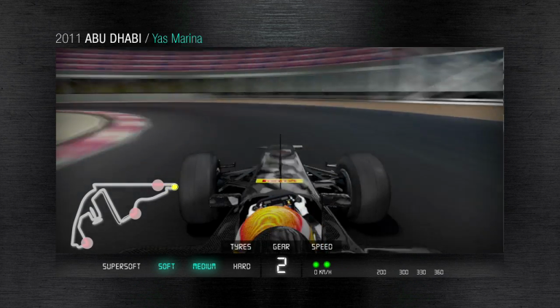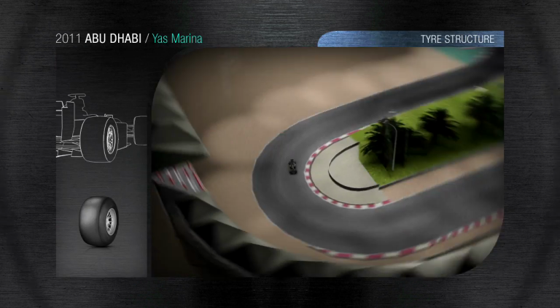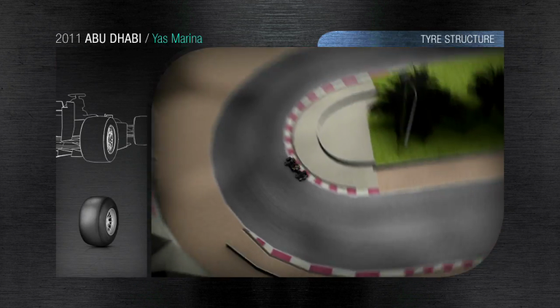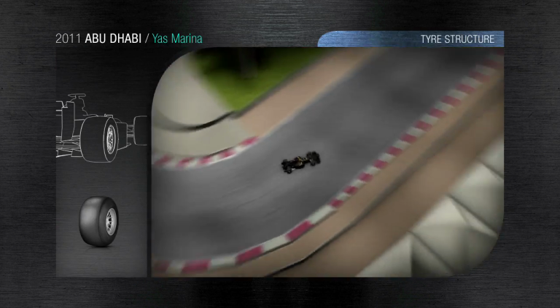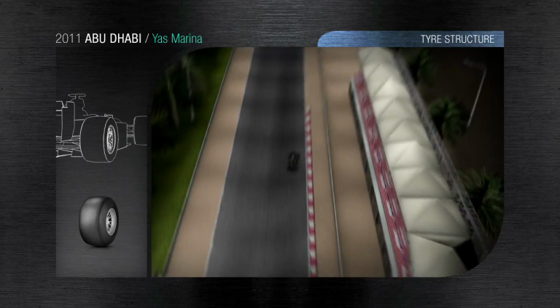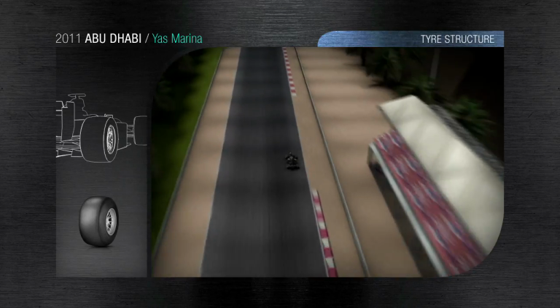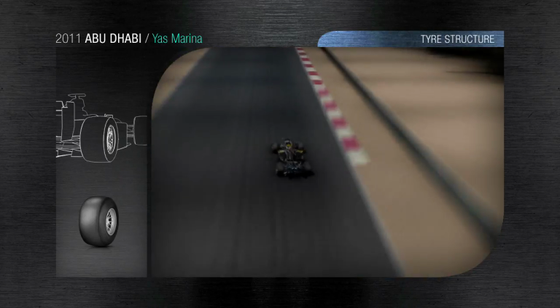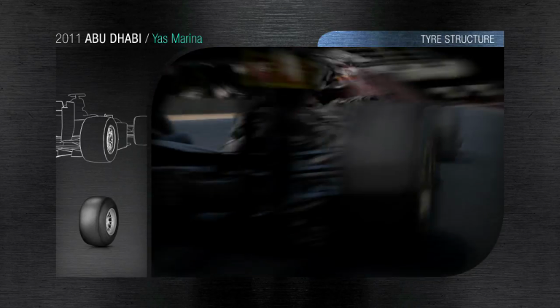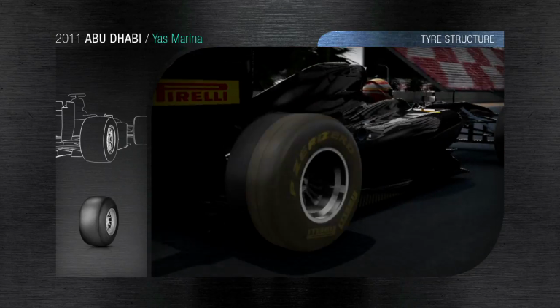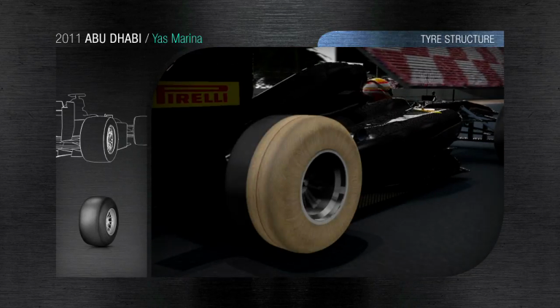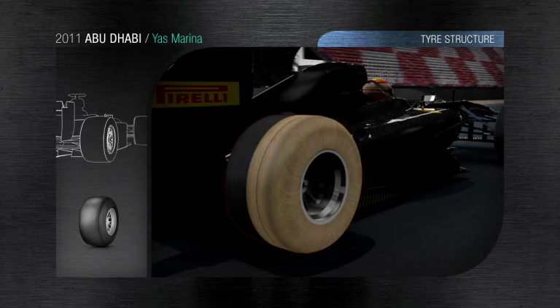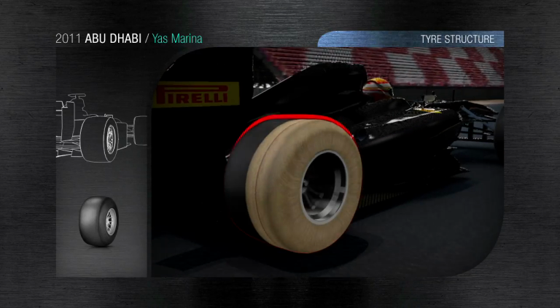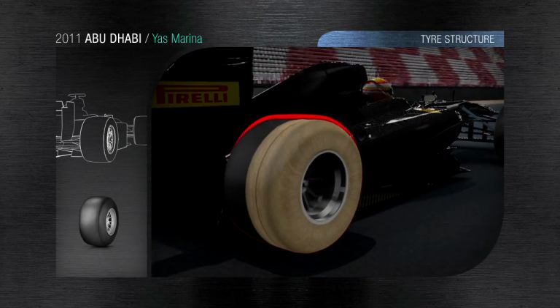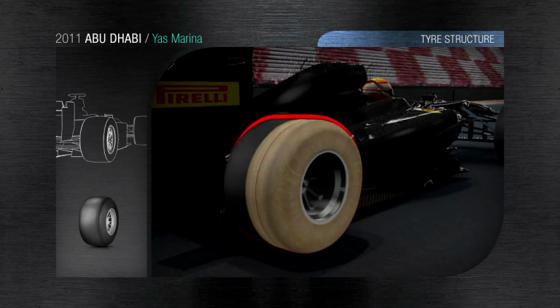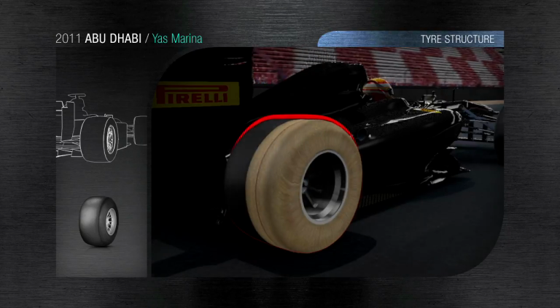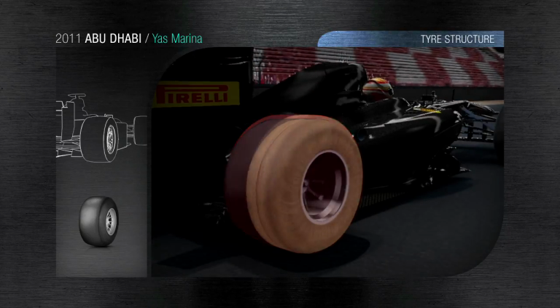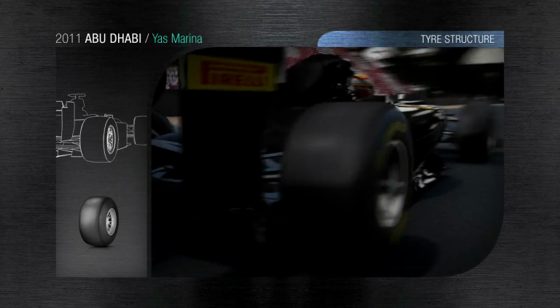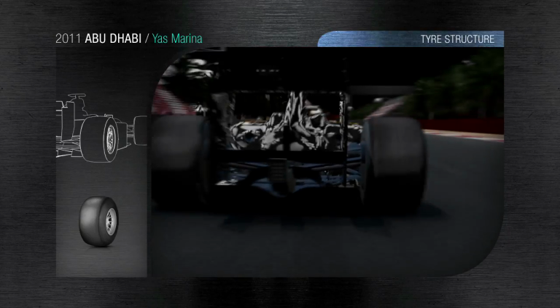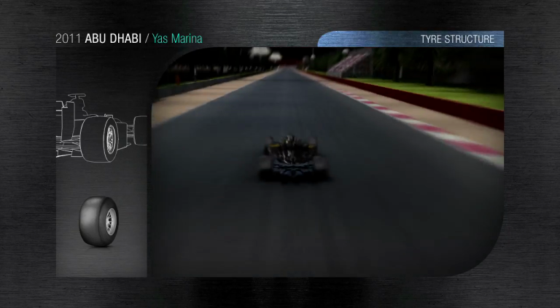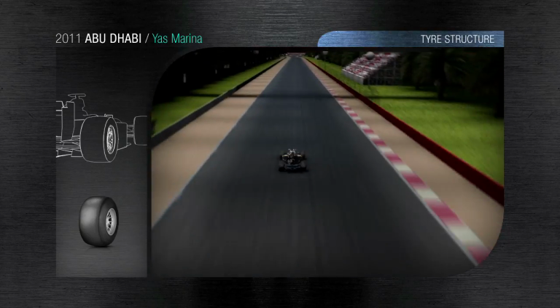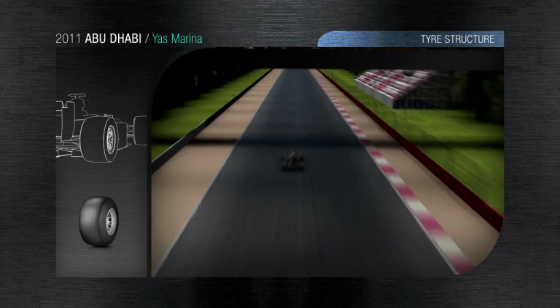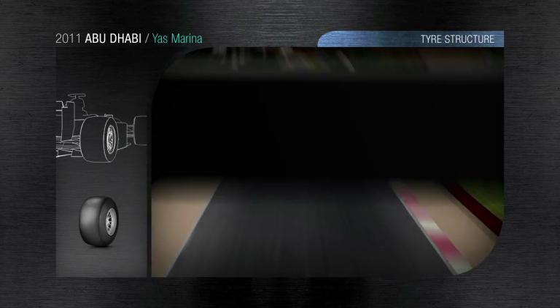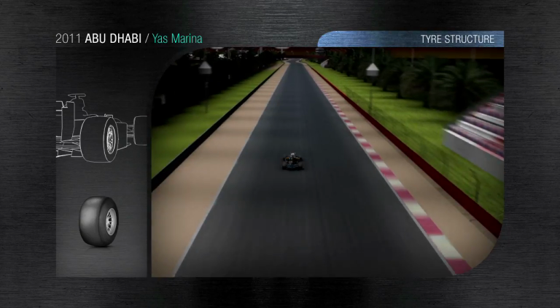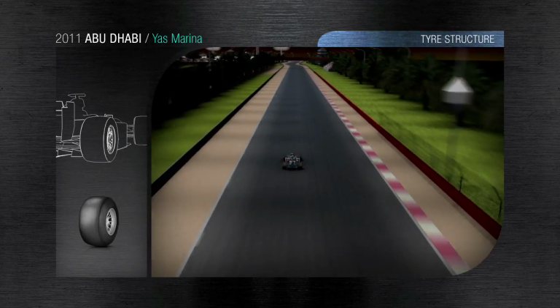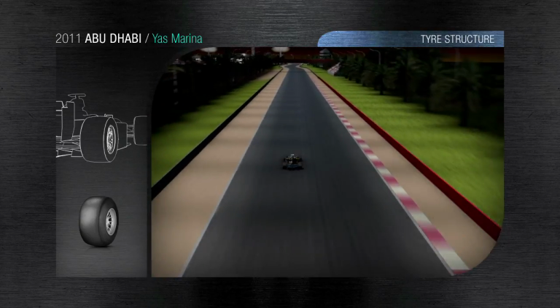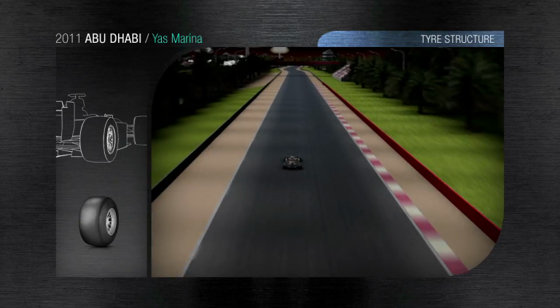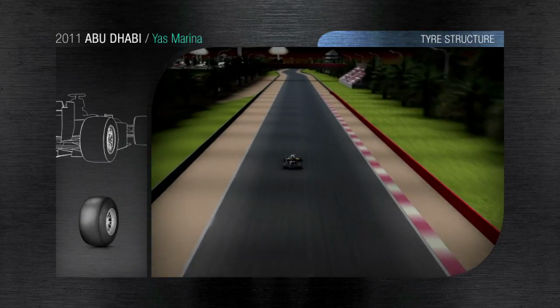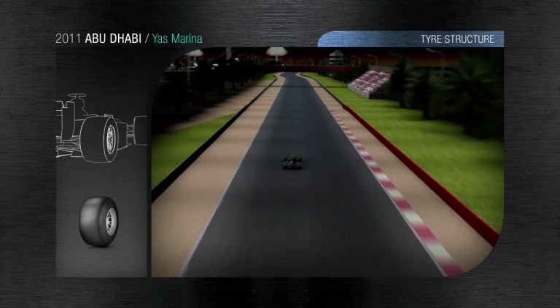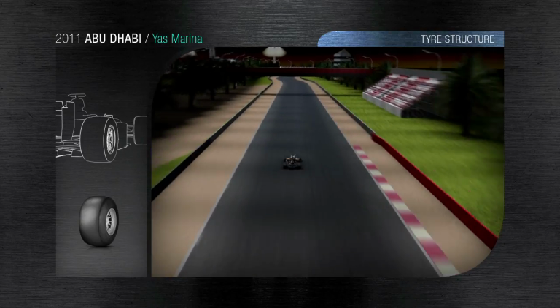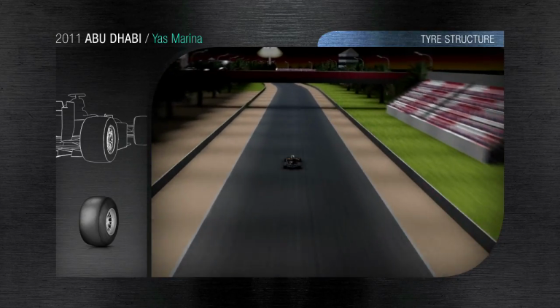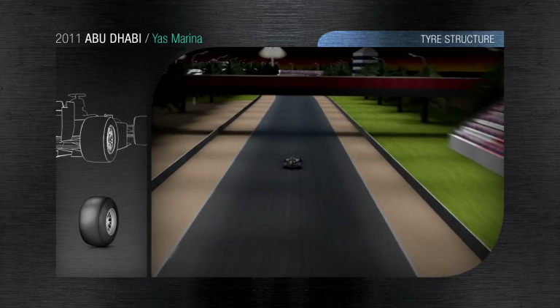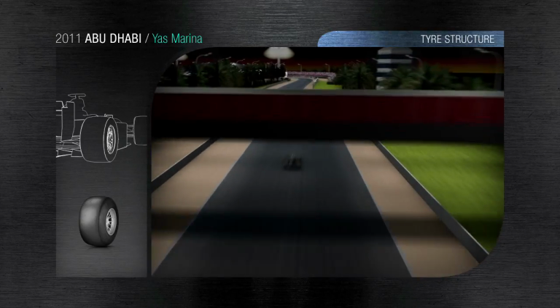We enter the longest straight of the lap. The structure of the tyre is challenged due to the high speeds reached and maintained for a long period of time. The aerodynamic downforce generates a loading of 800 kg, entirely absorbed by the tyre structure, which at the same time has to soak up any bumps and imperfections in the track surface.